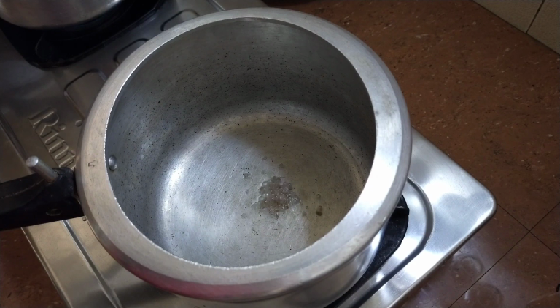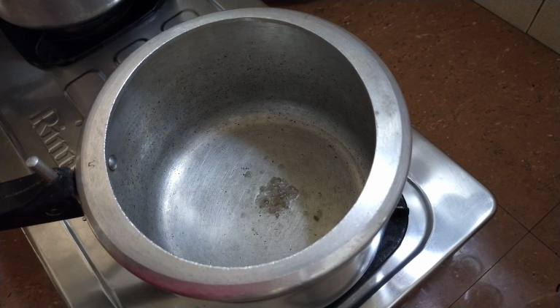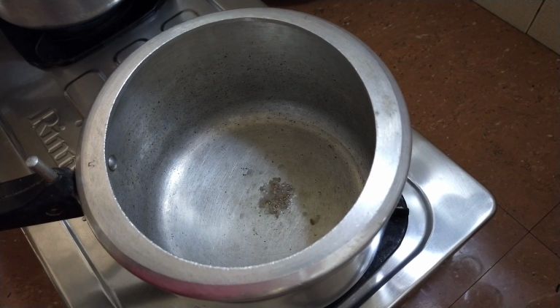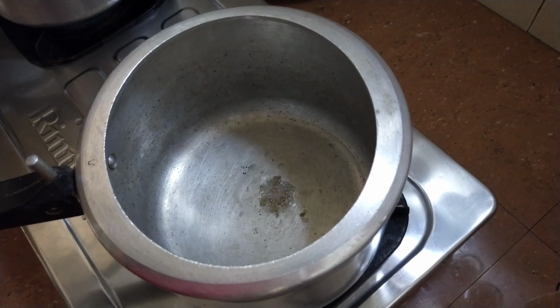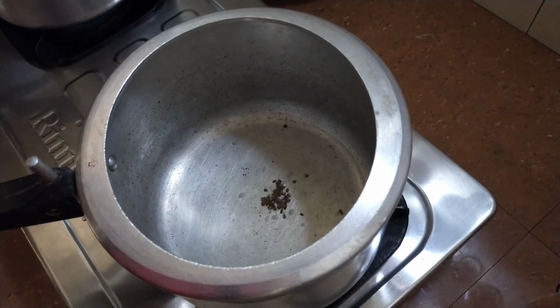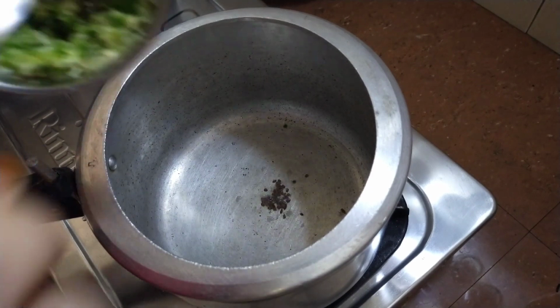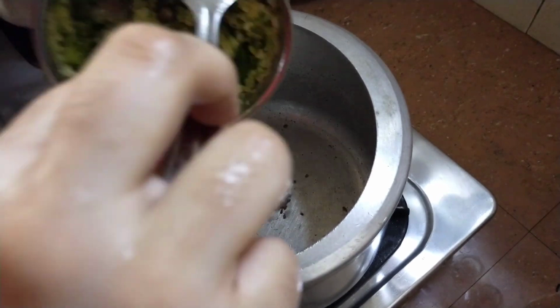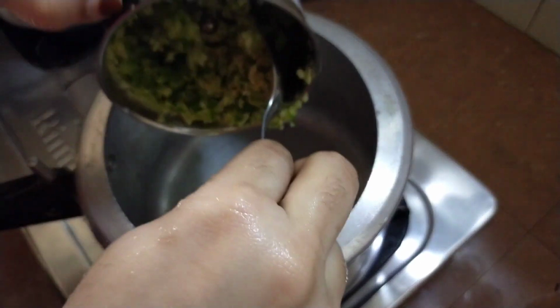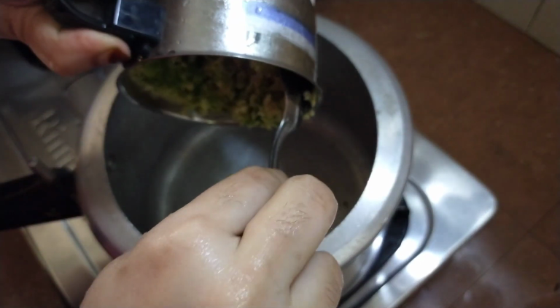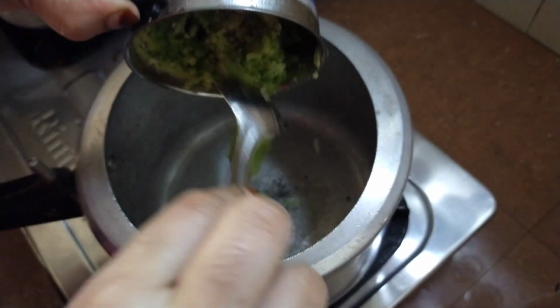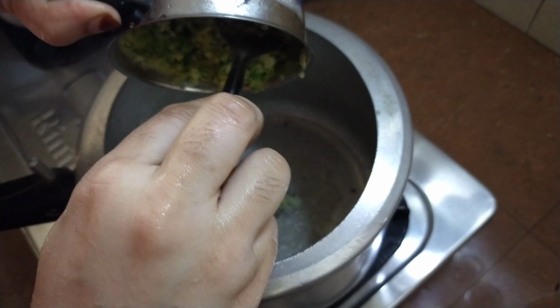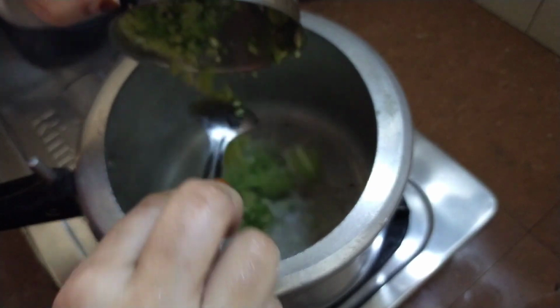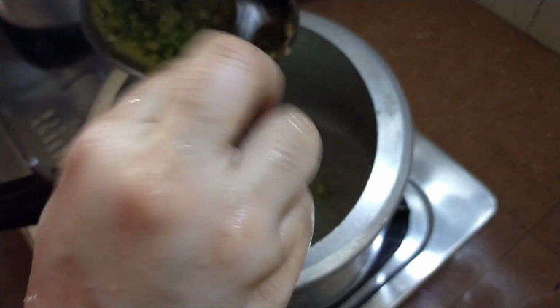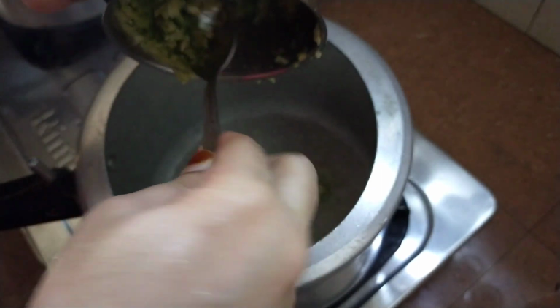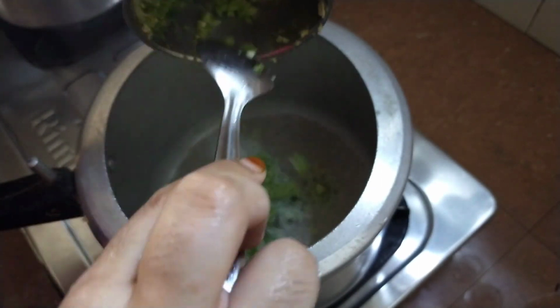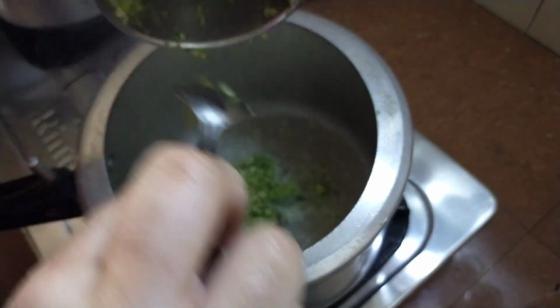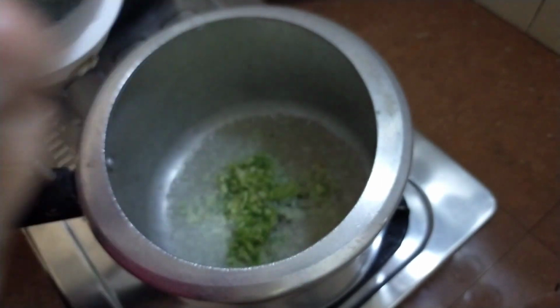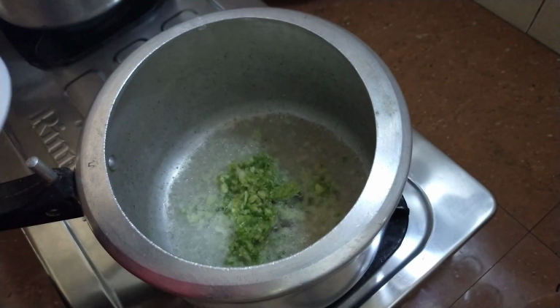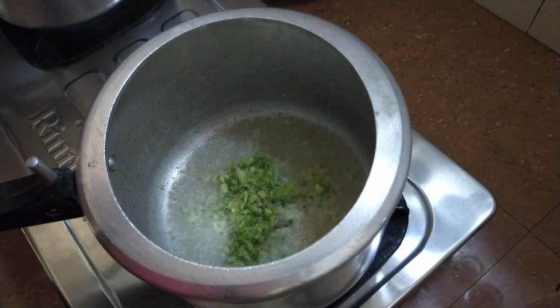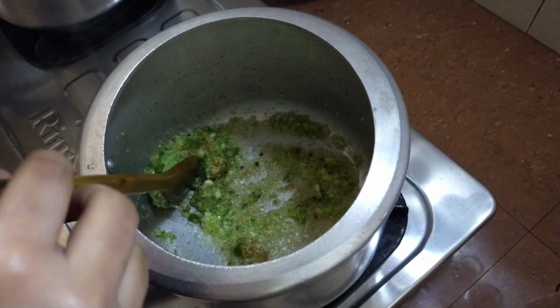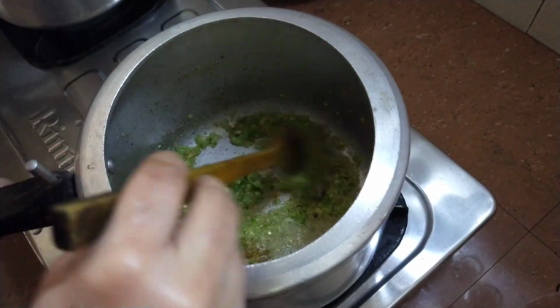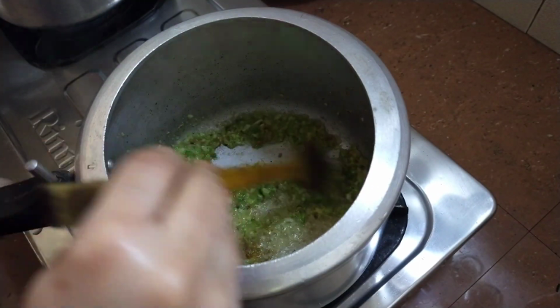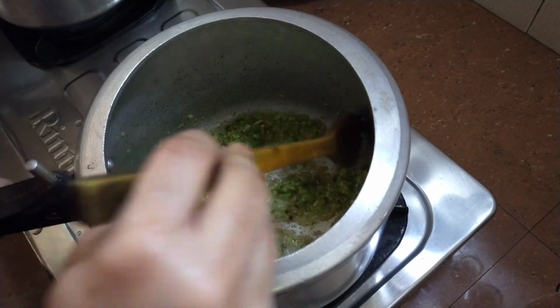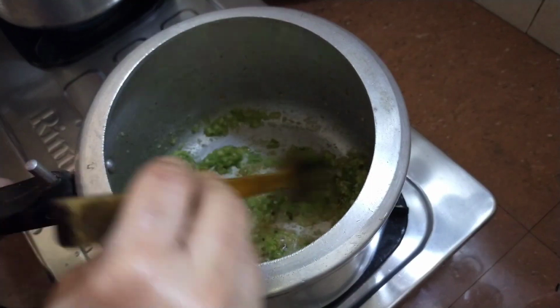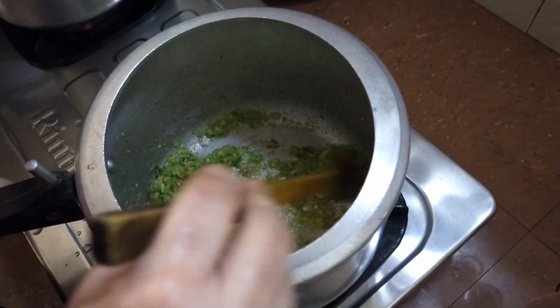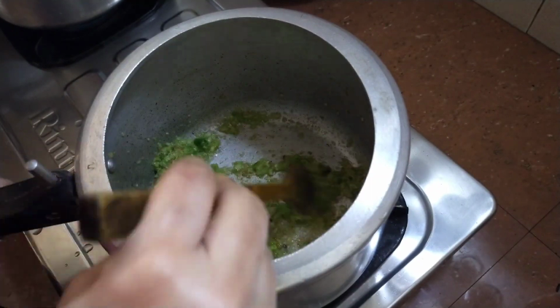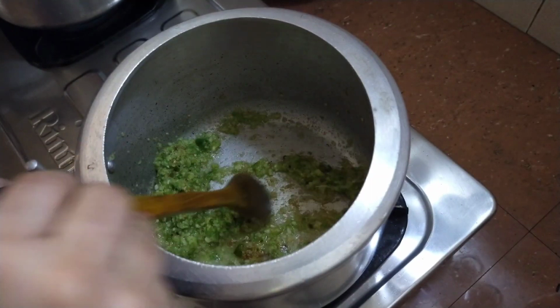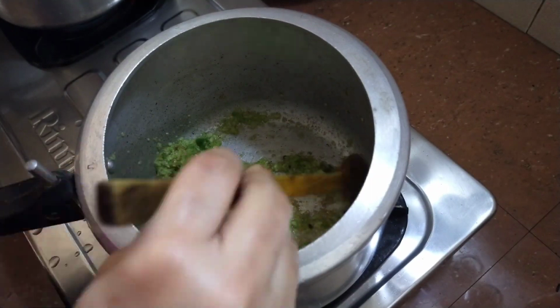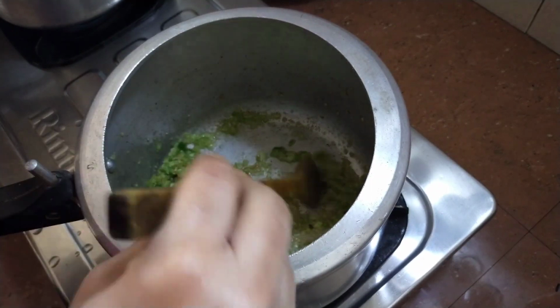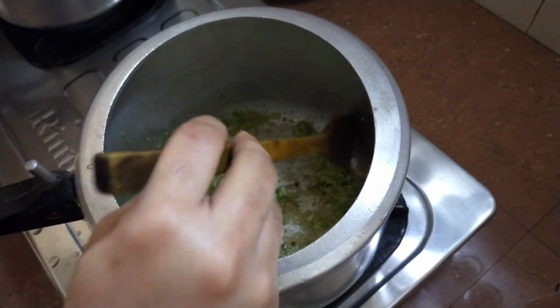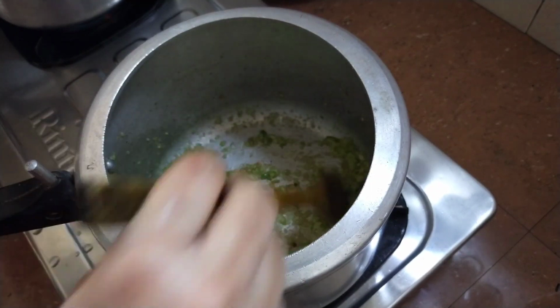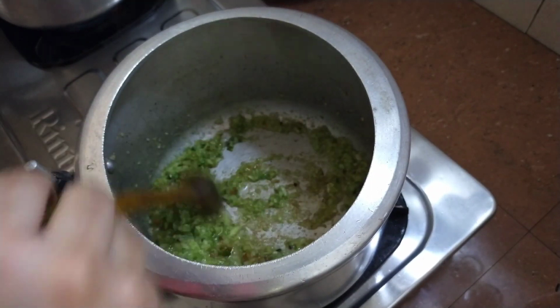I am going to add some salt. Then we add 3 tablespoons of salt and mix it in.